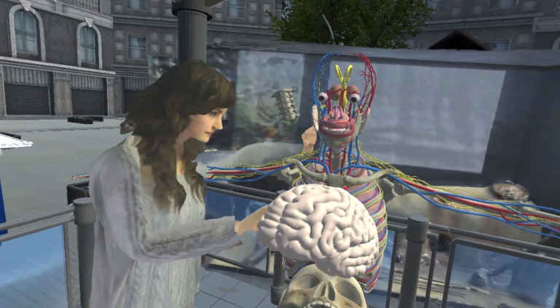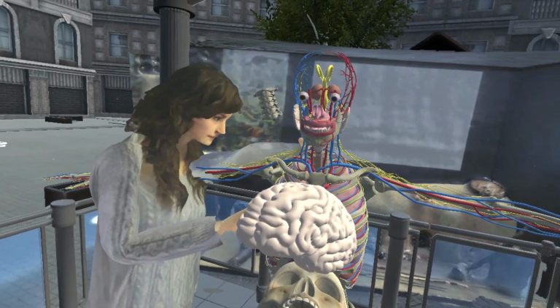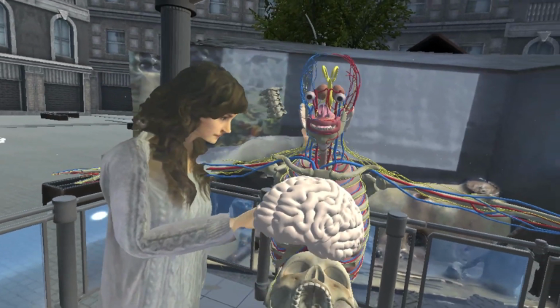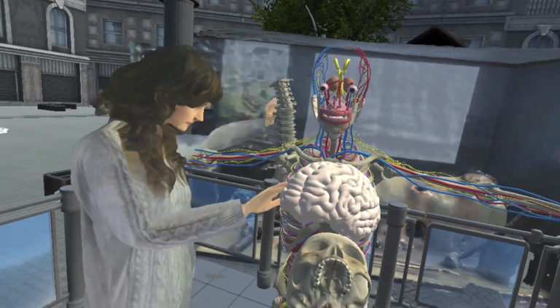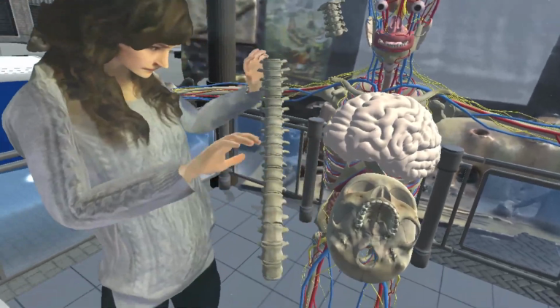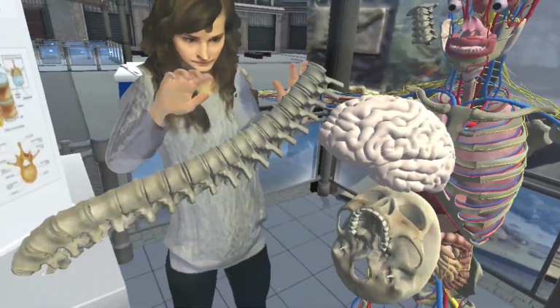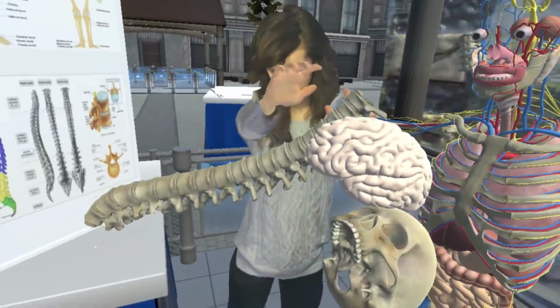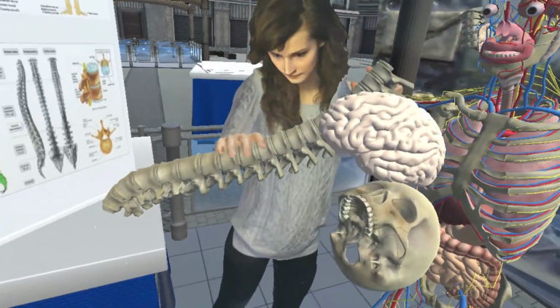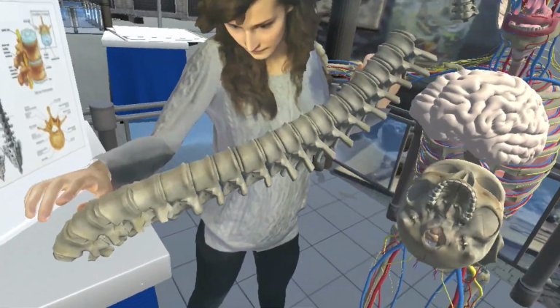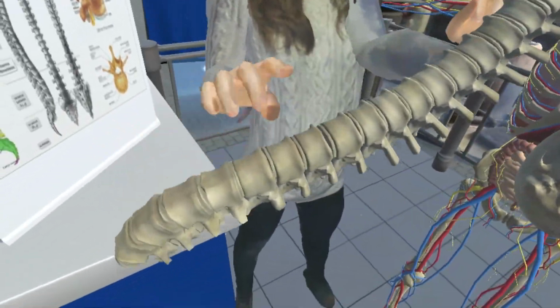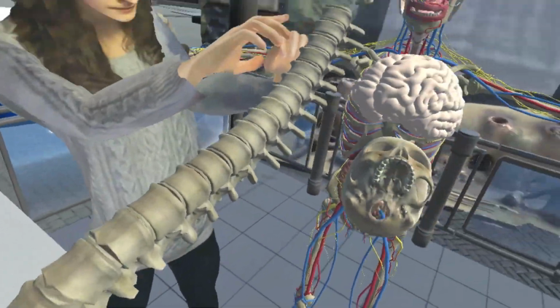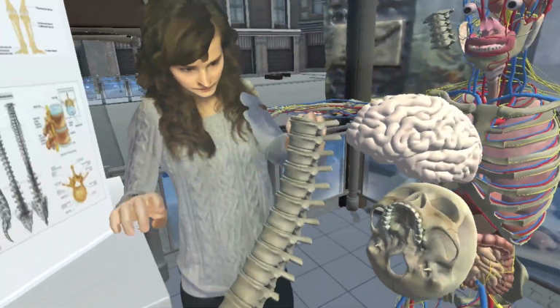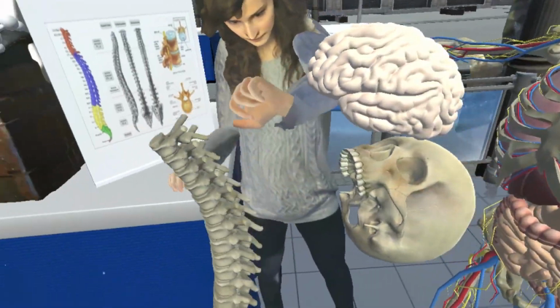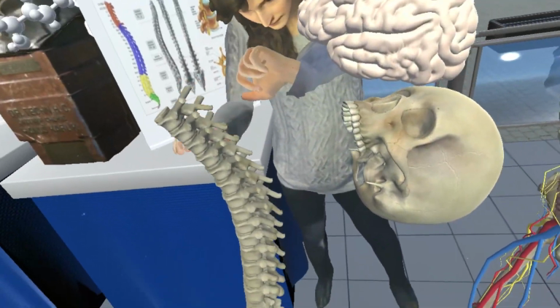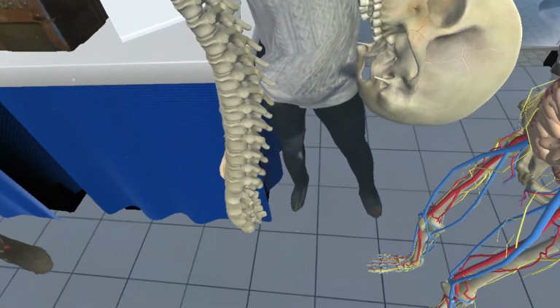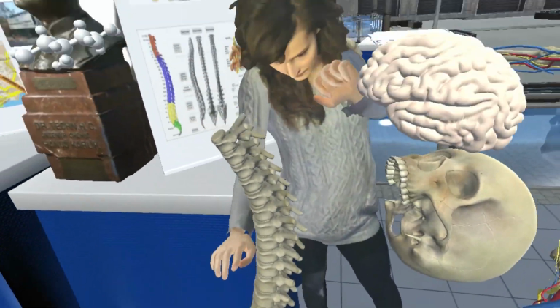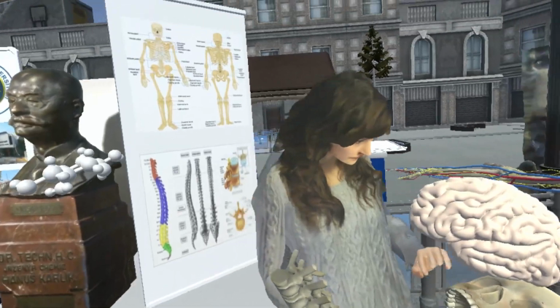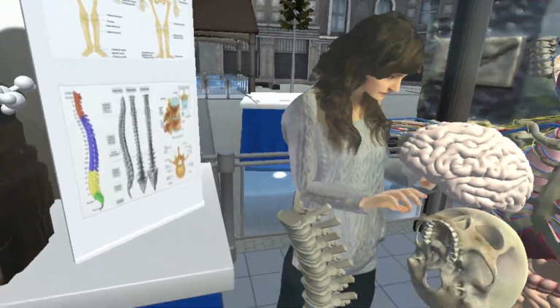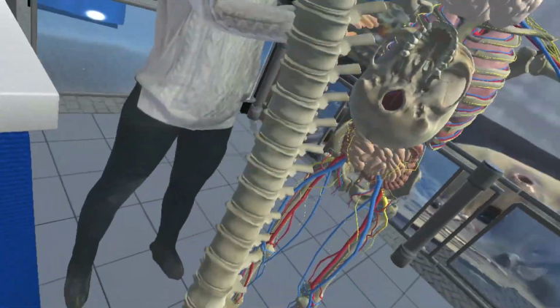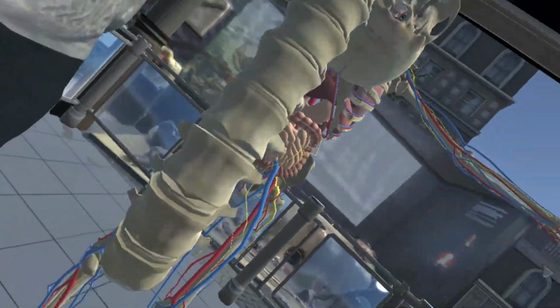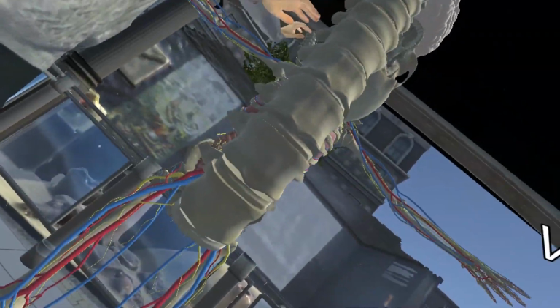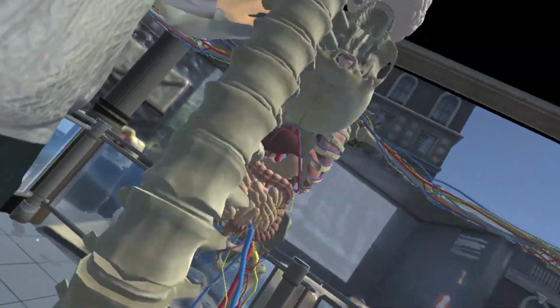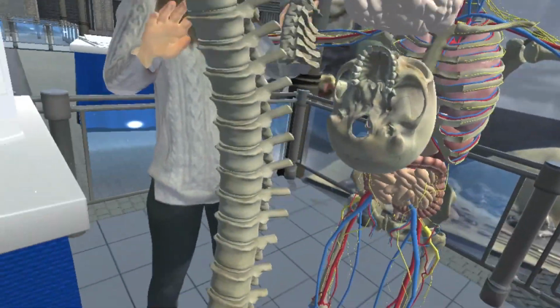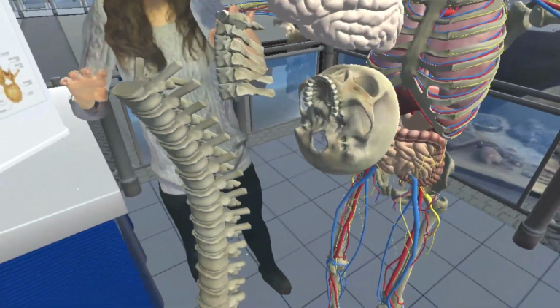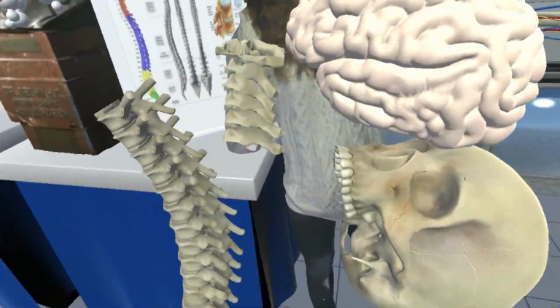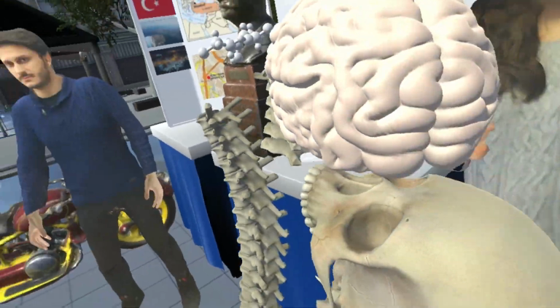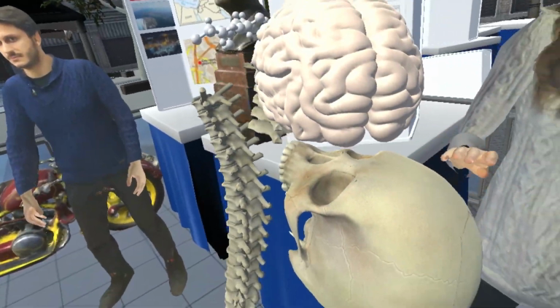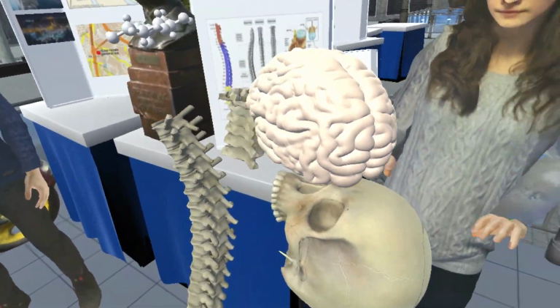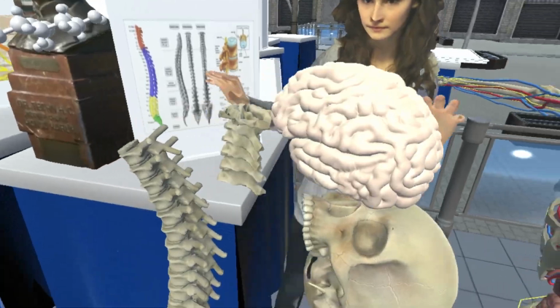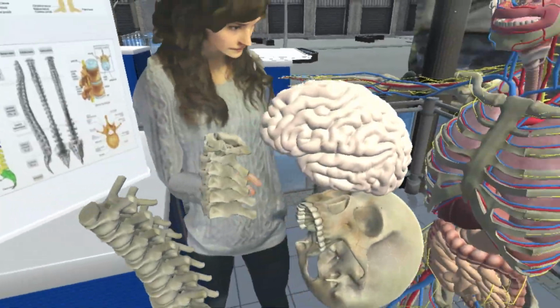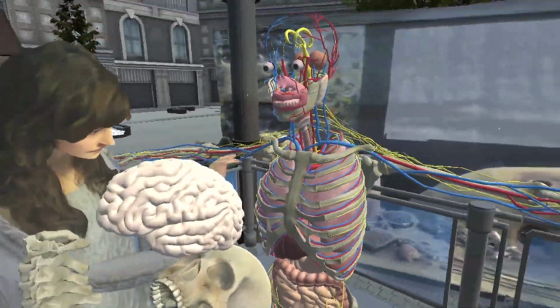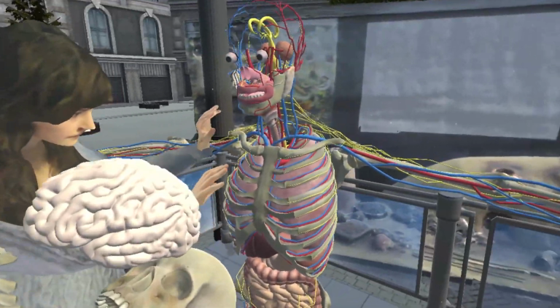The backbone is composed of many segments called vertebrae. For humans, it's 33 or 34. The human backbone allows us to stand upright. It also protects the spinal cord, which connects our brain with the rest of our body.